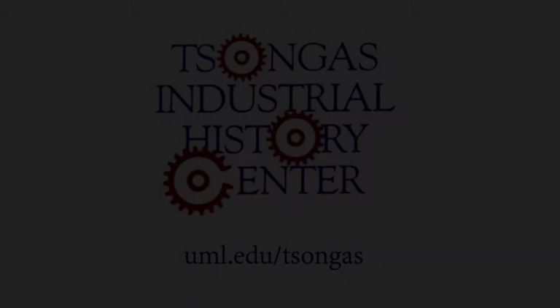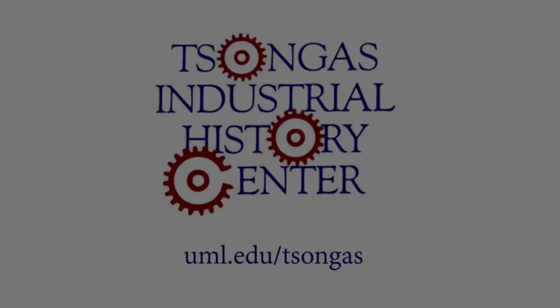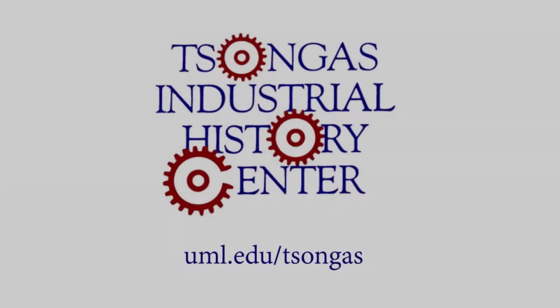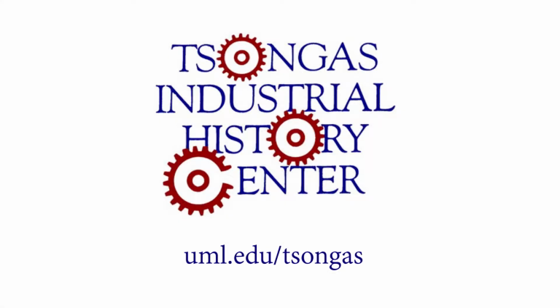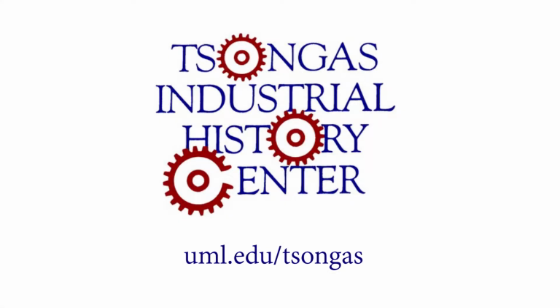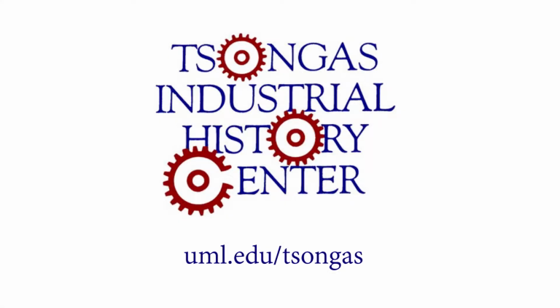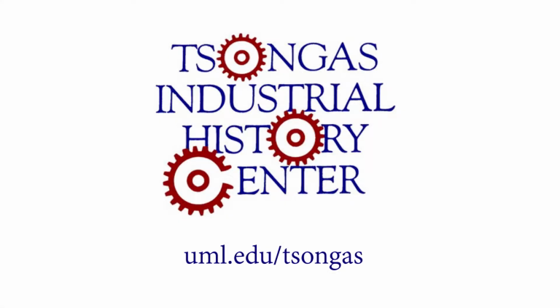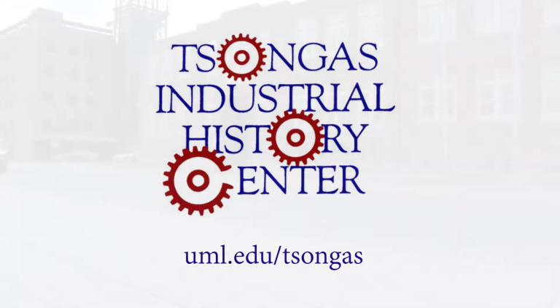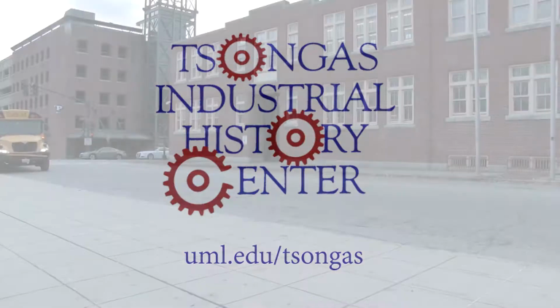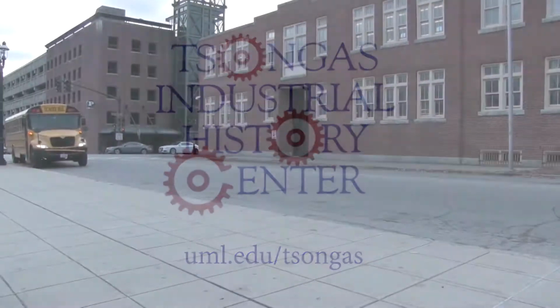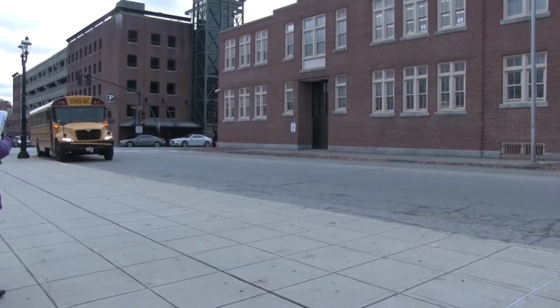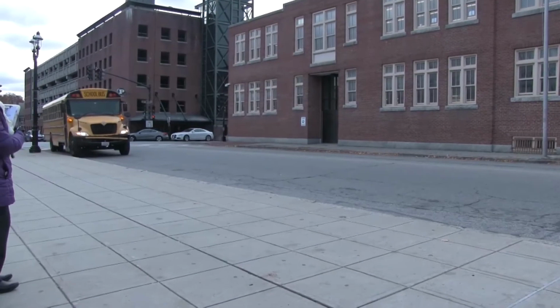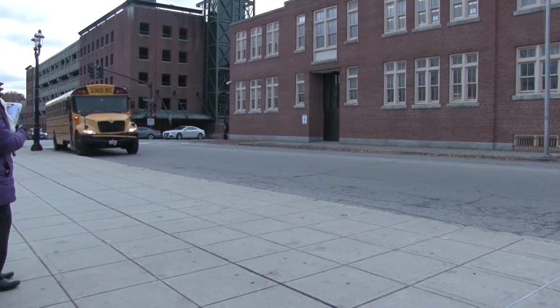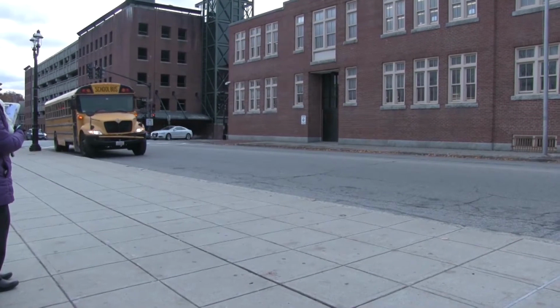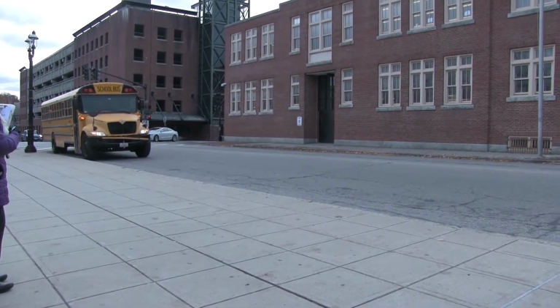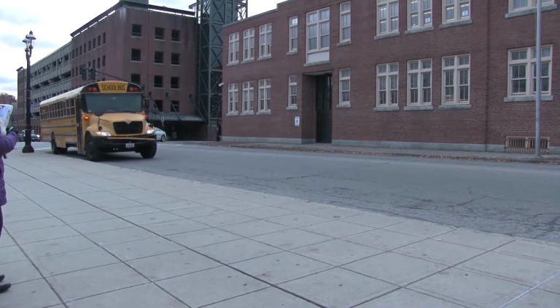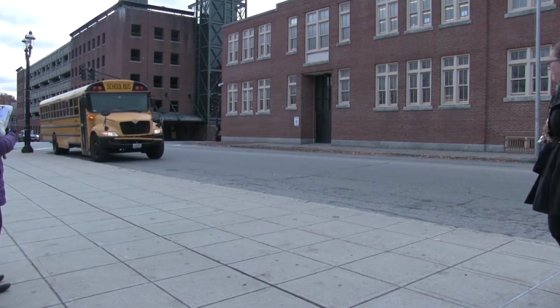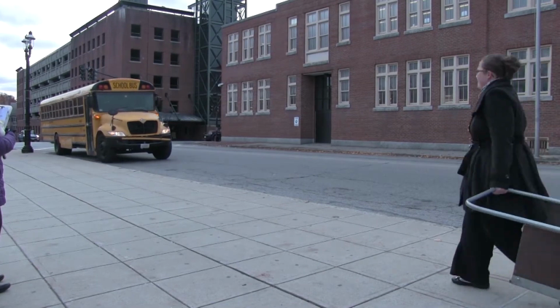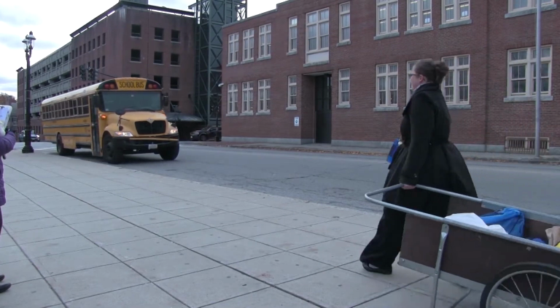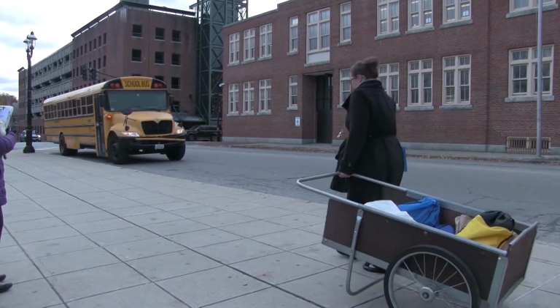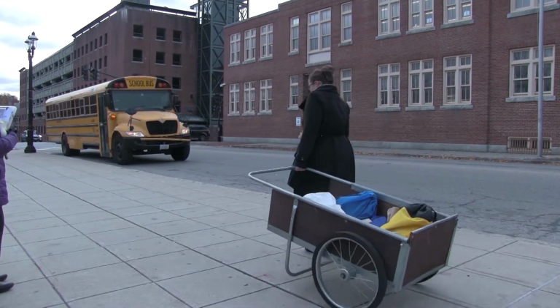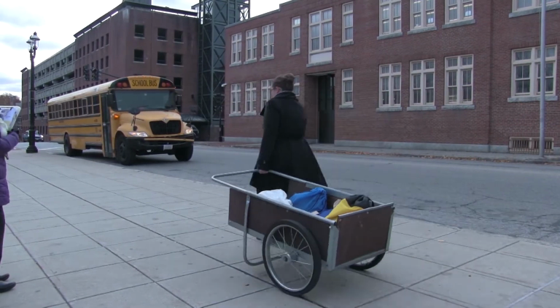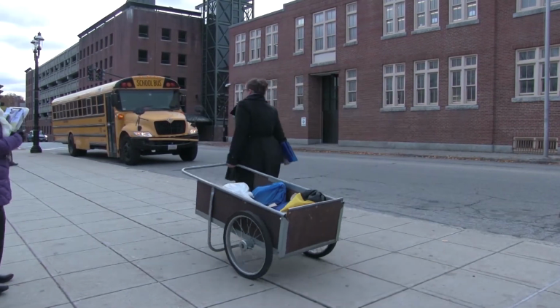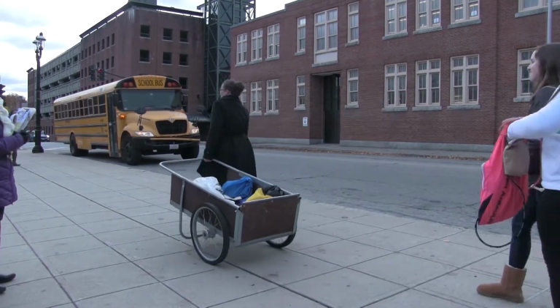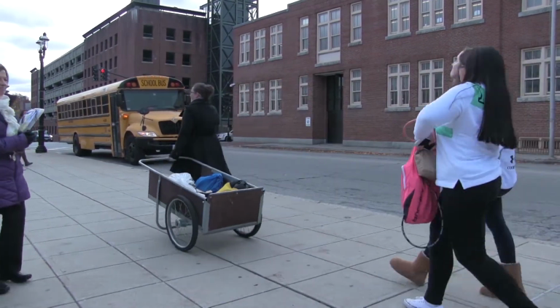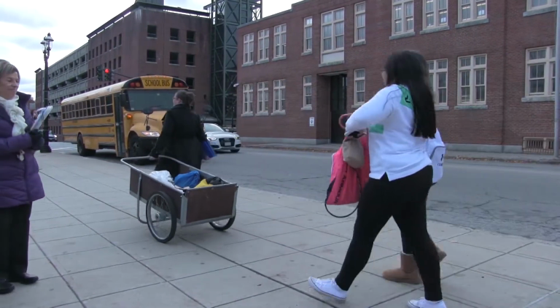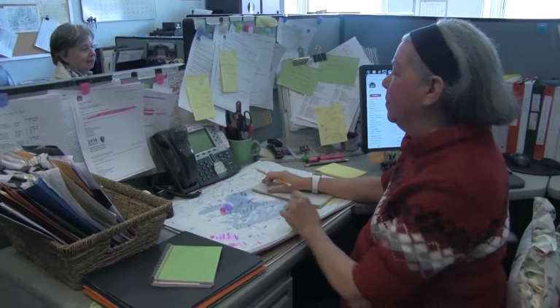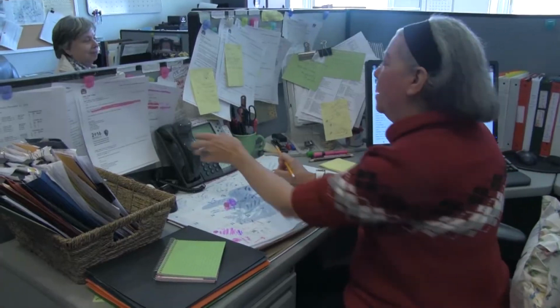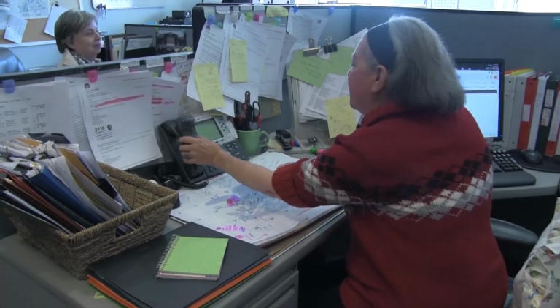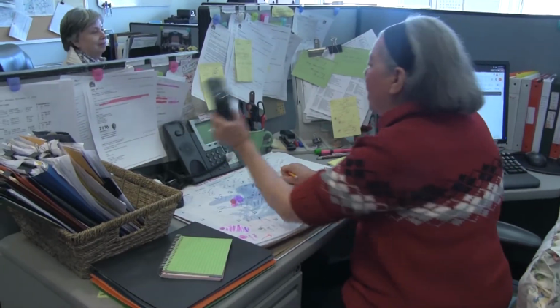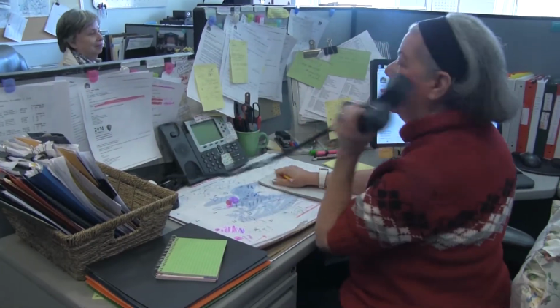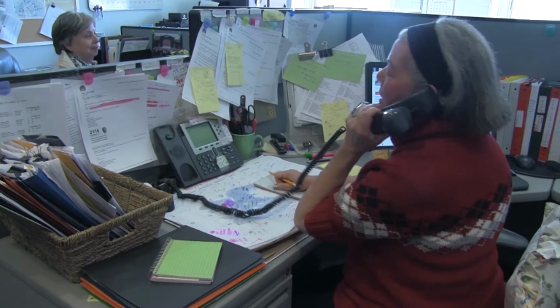We're delighted that you're interested in bringing your students on a Songhus Industrial History Center field trip. Here are some helpful hints to make your visit go smoothly. First things first, make a reservation.